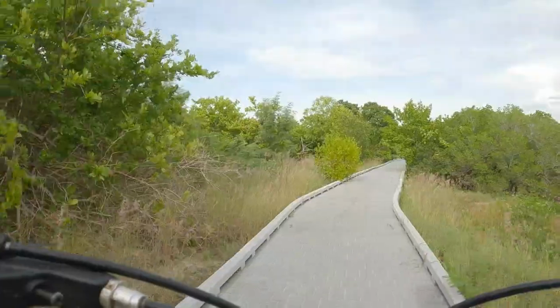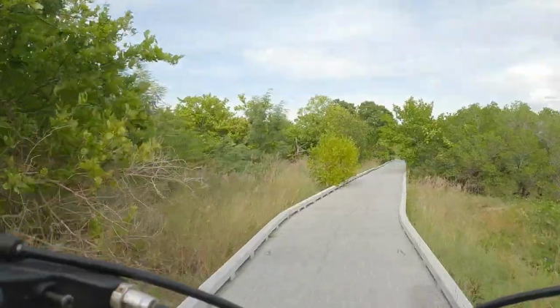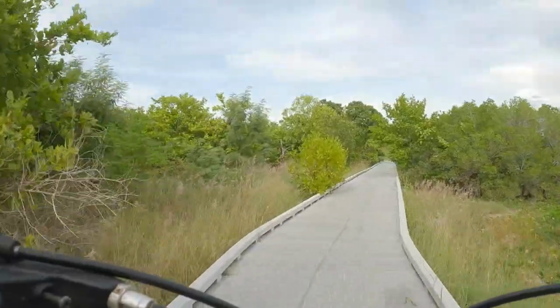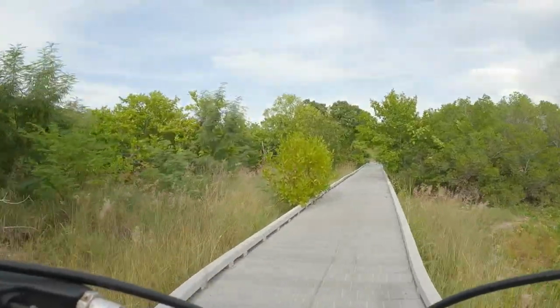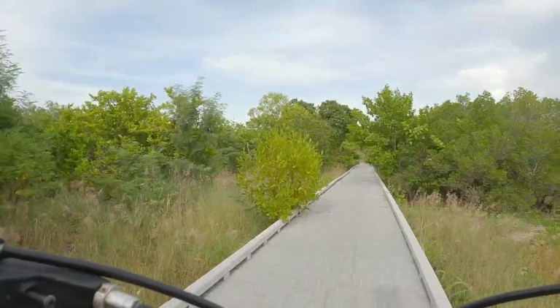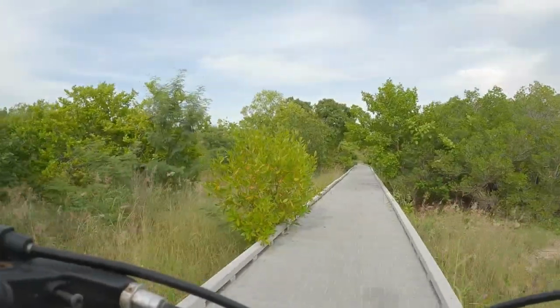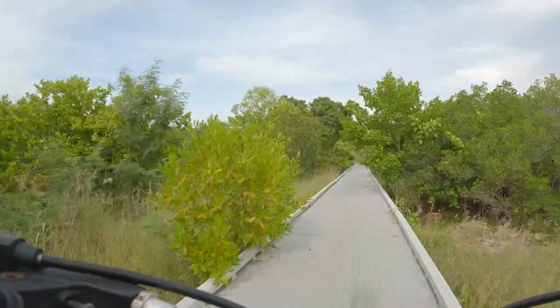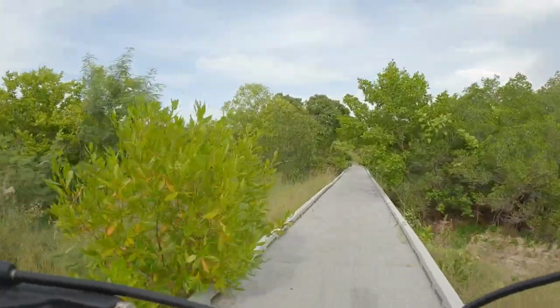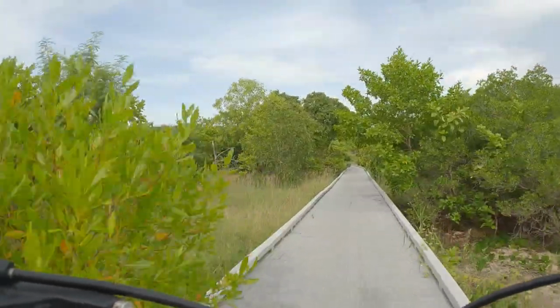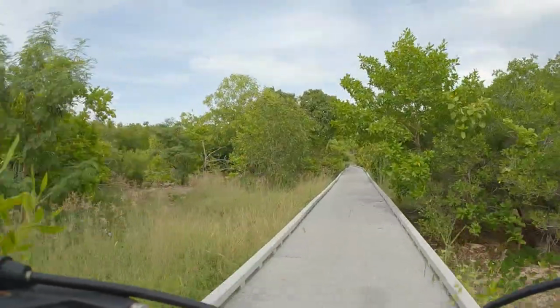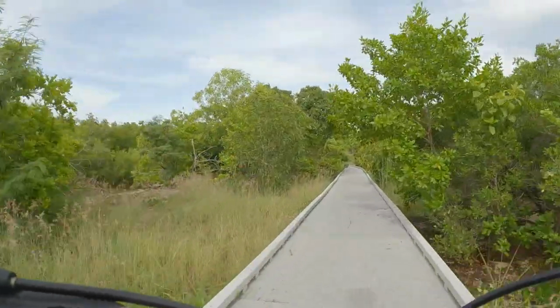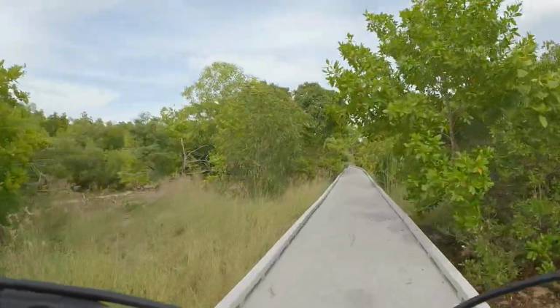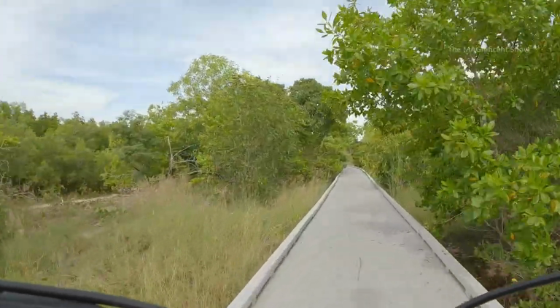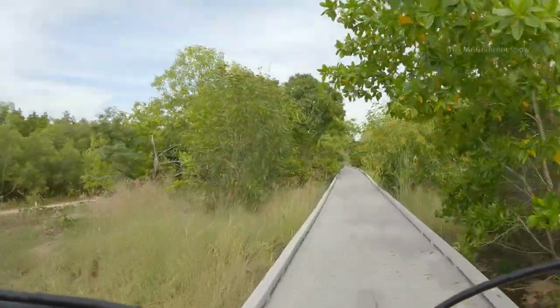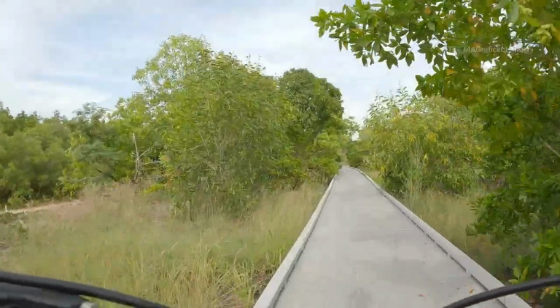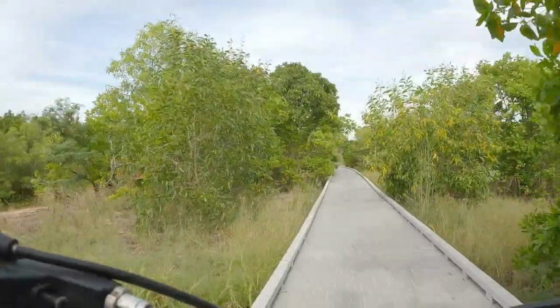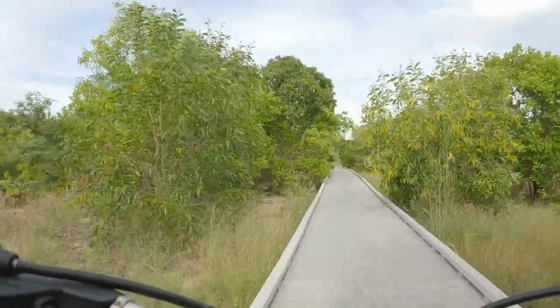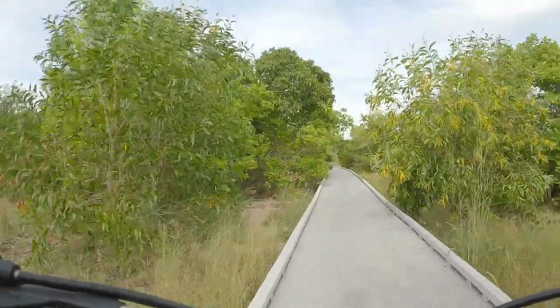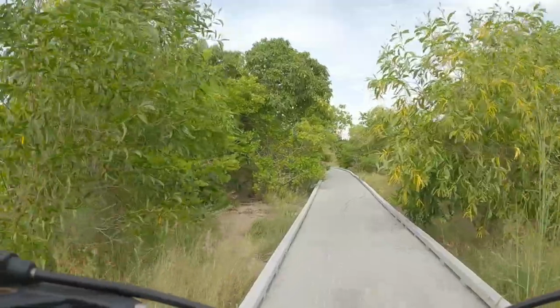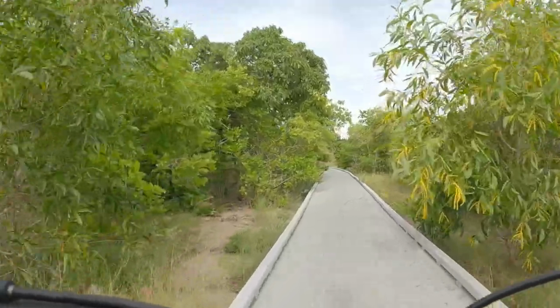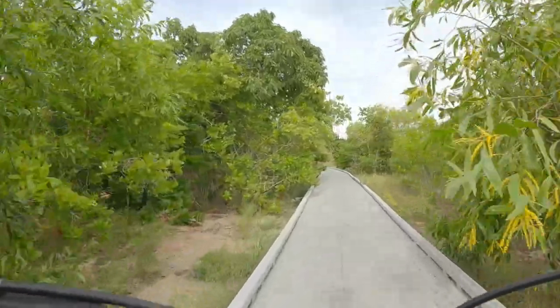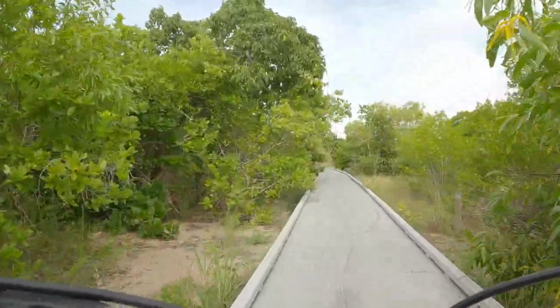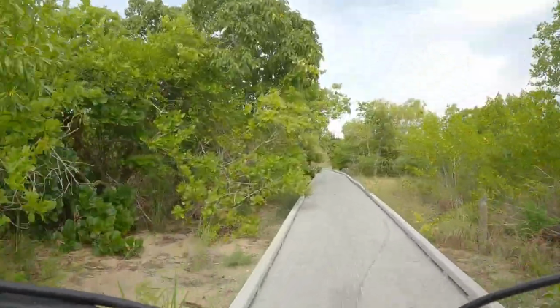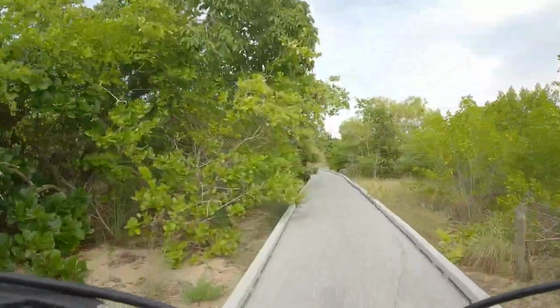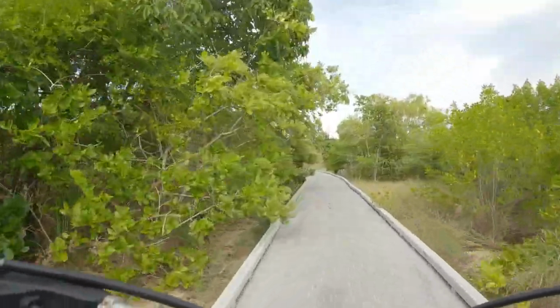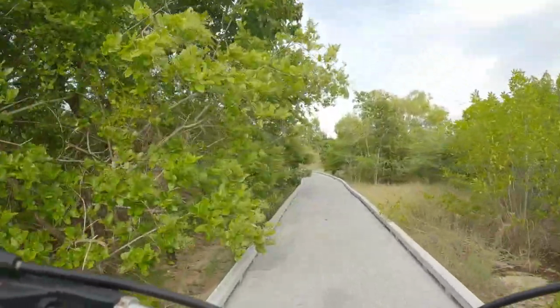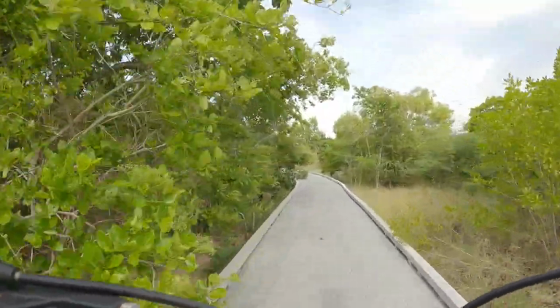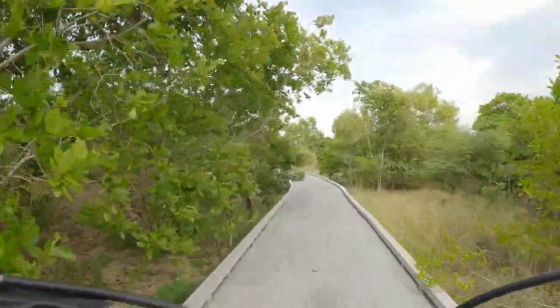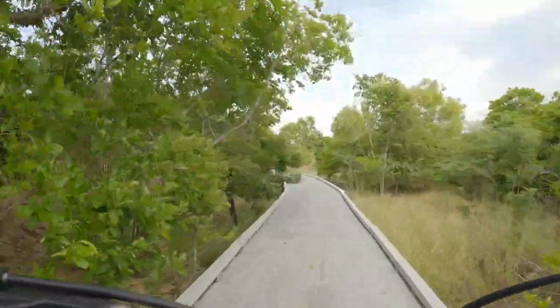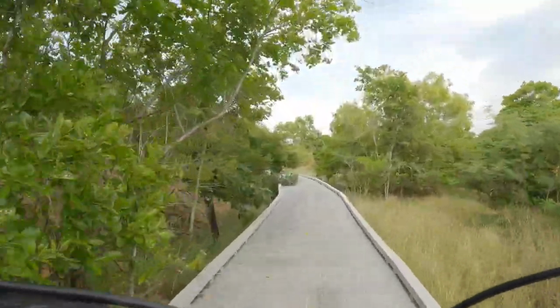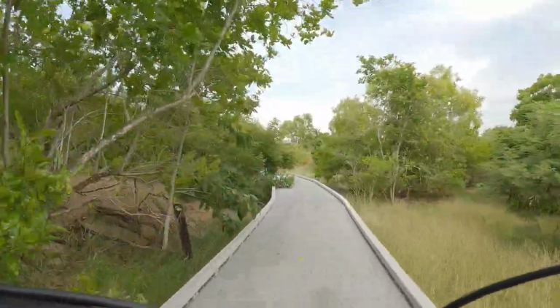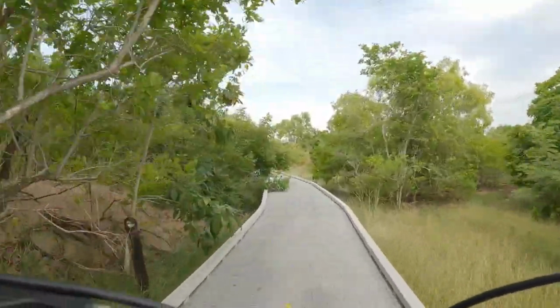It is really appreciable that this kind of boardwalk is here in this mangrove area, as everyone can walk through and experience the nature.